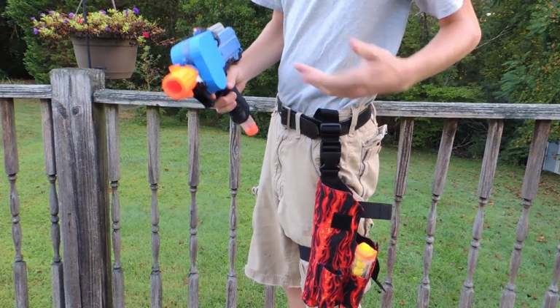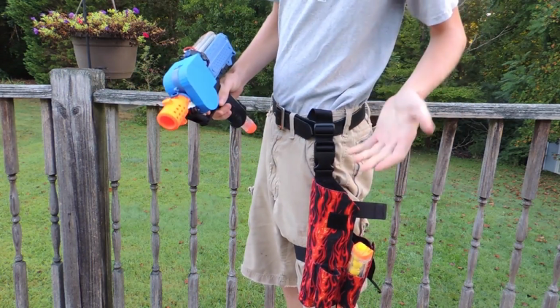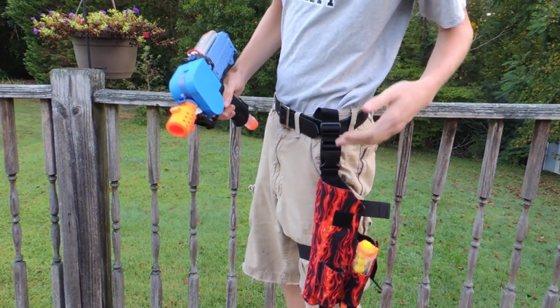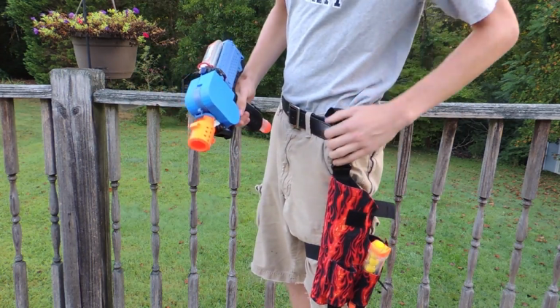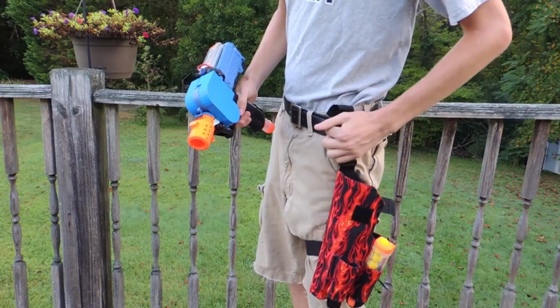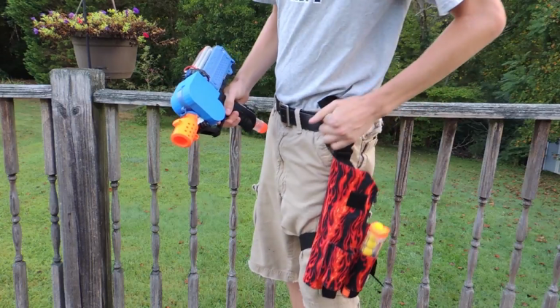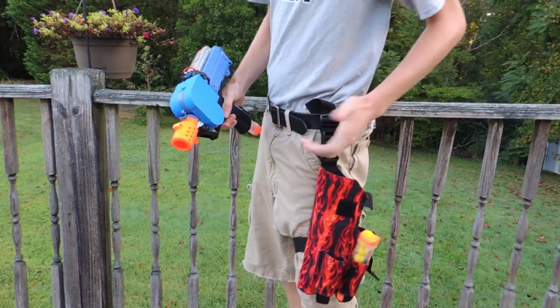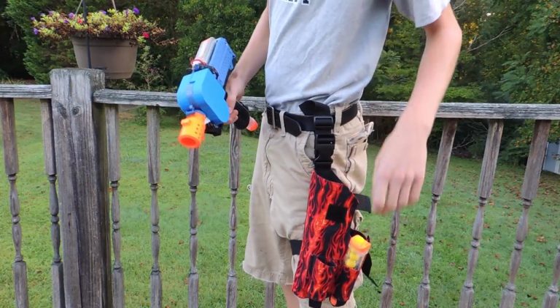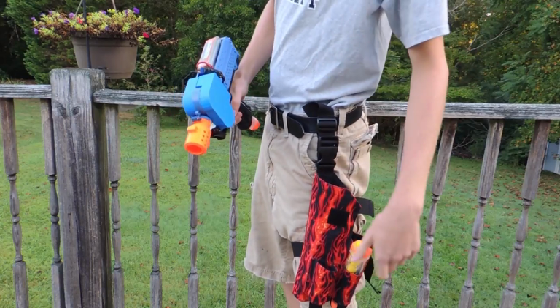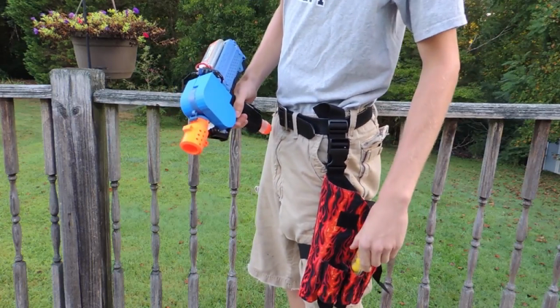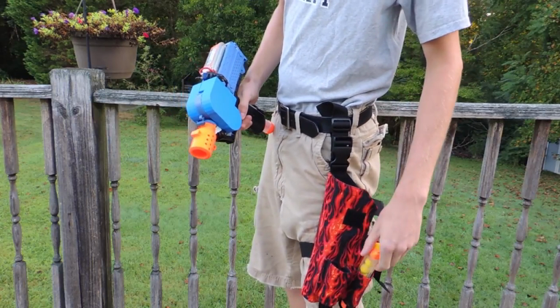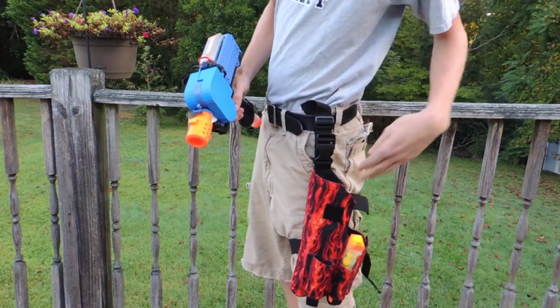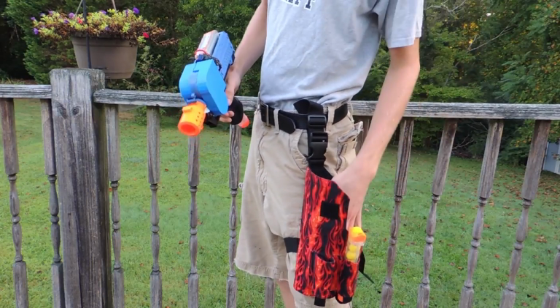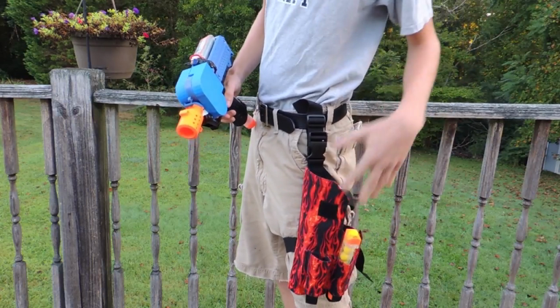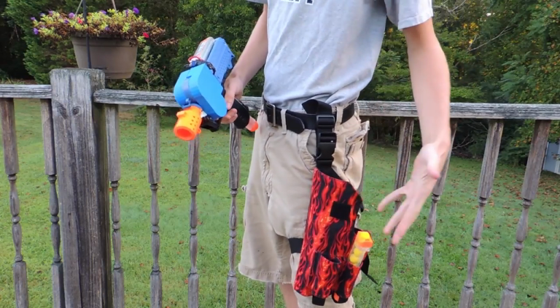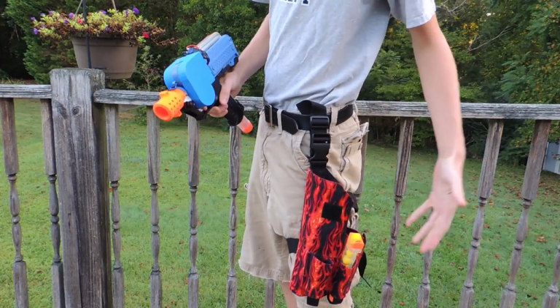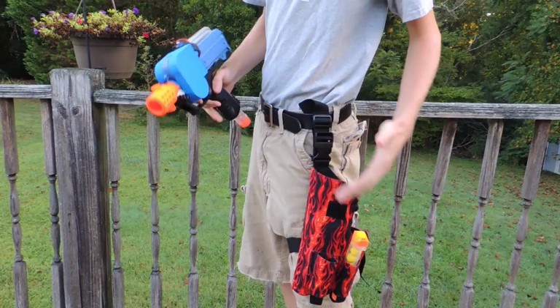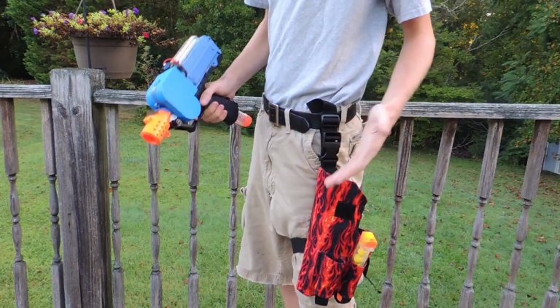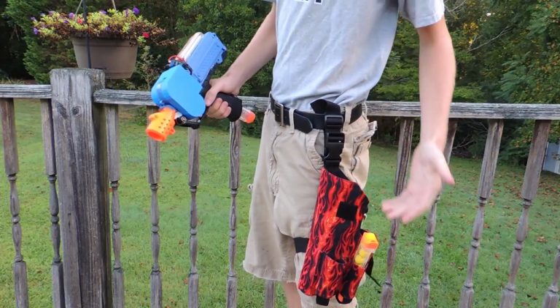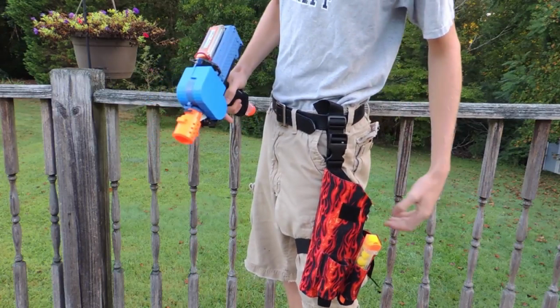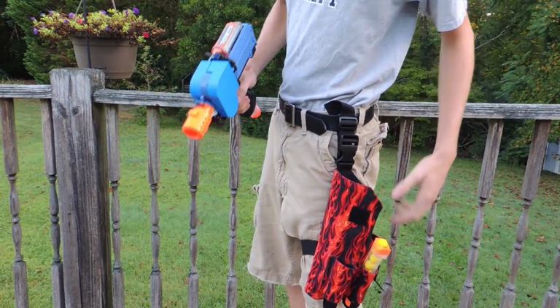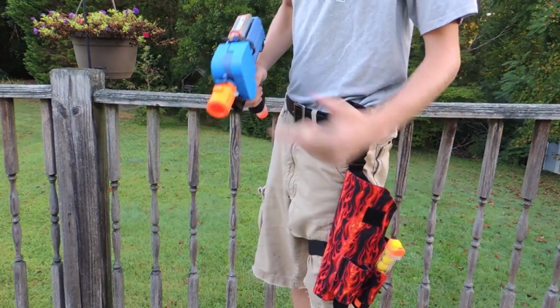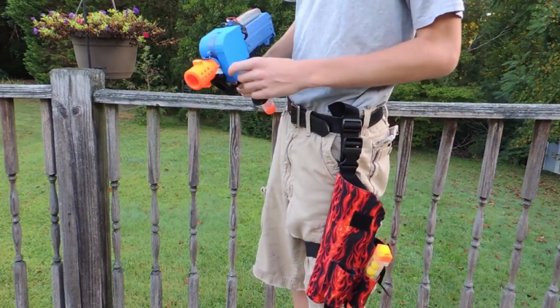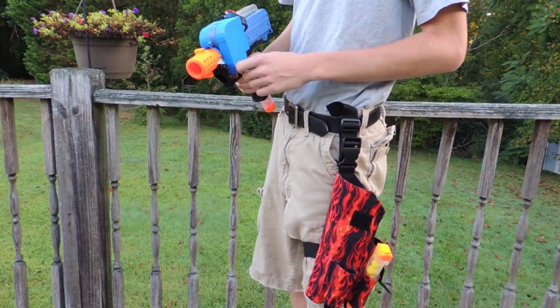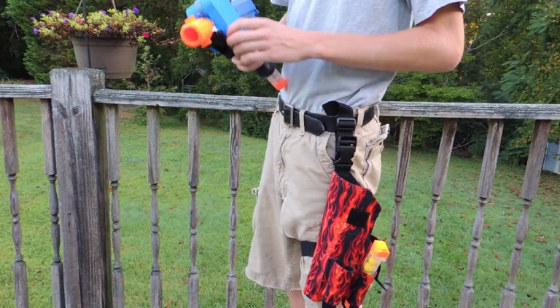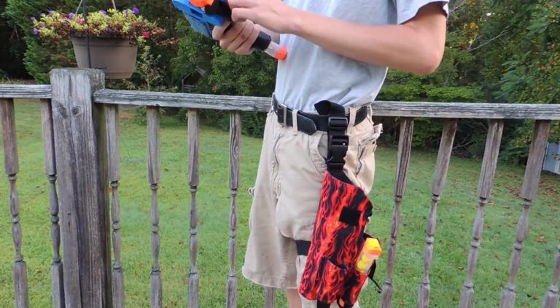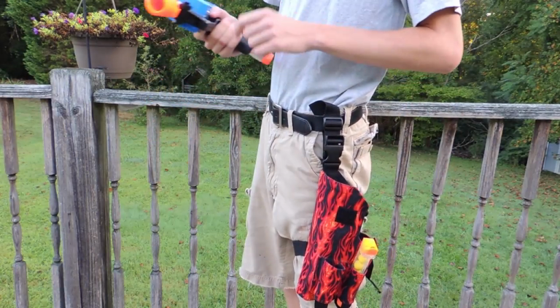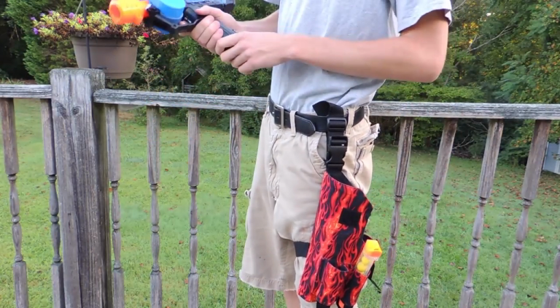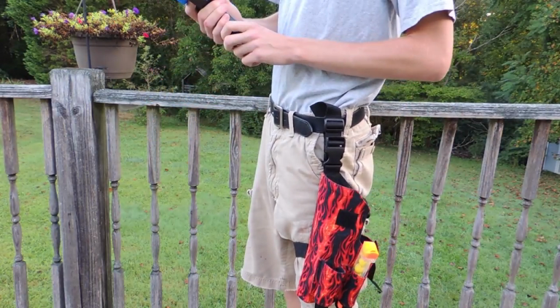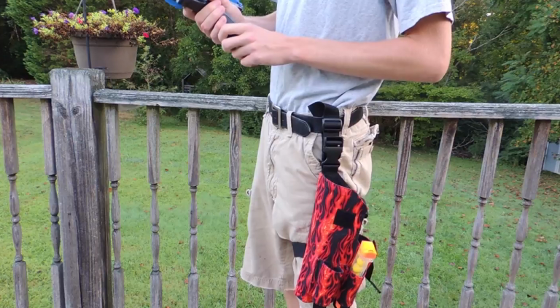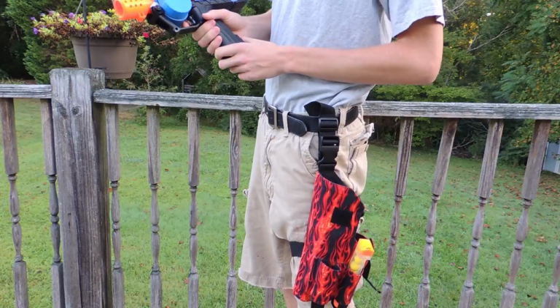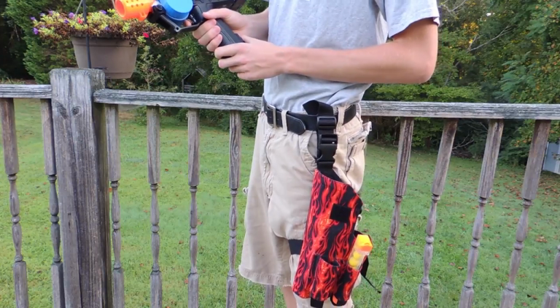These guys do great work. You can contact them for custom rates, but this is a one-of-a-kind, one-off holster and they gave me a killer deal on it. Highly recommend you check them out — their link is down there in the description below. Thanks for watching.